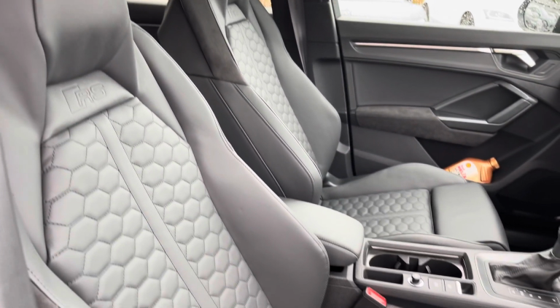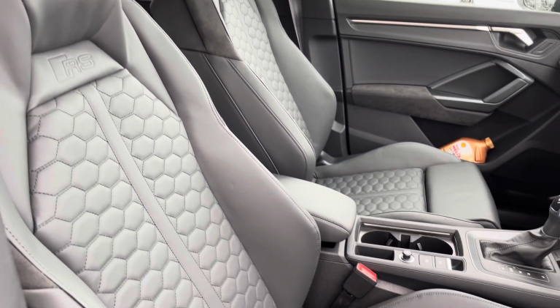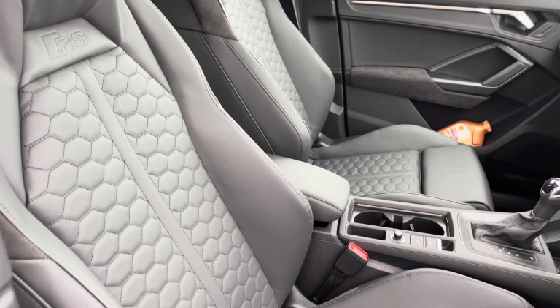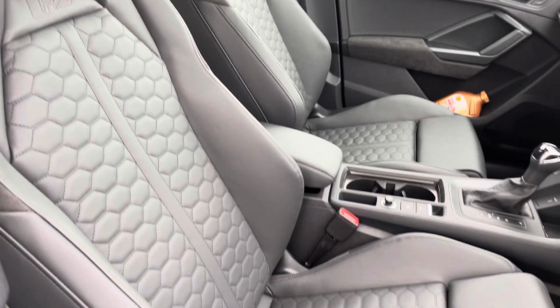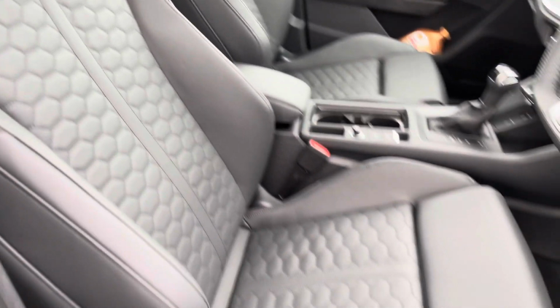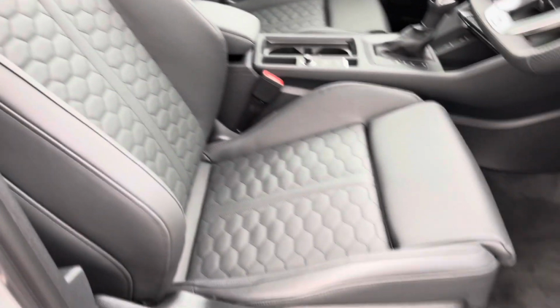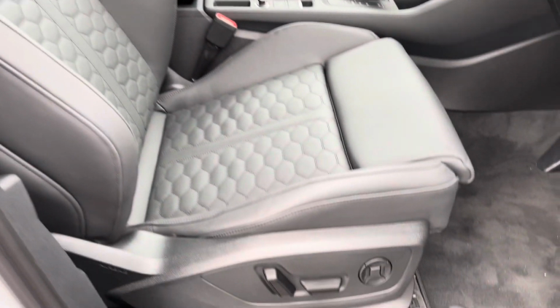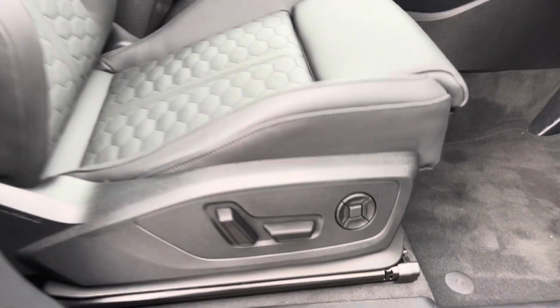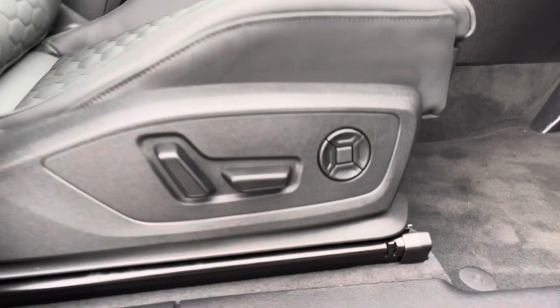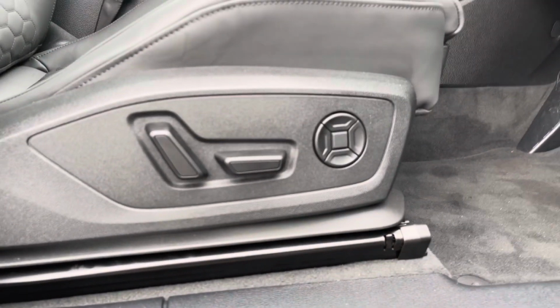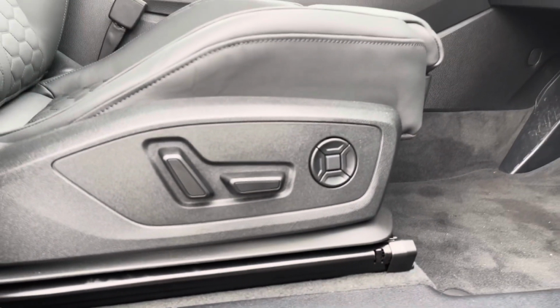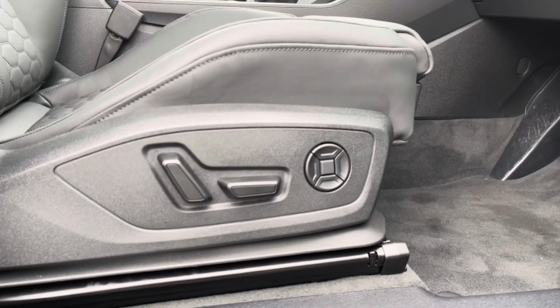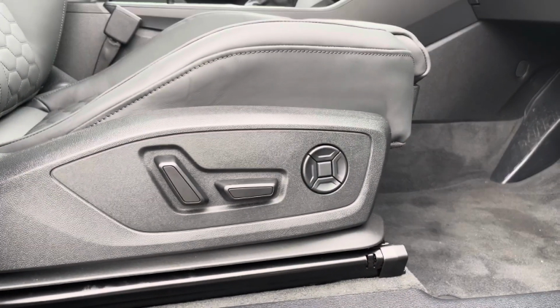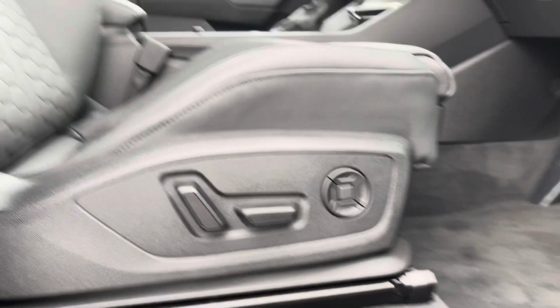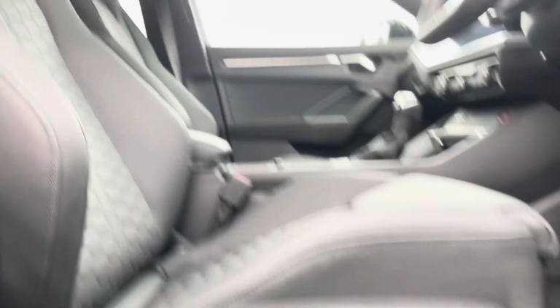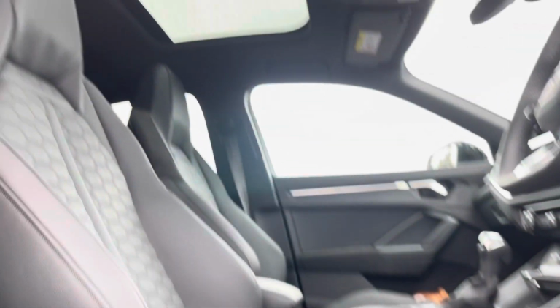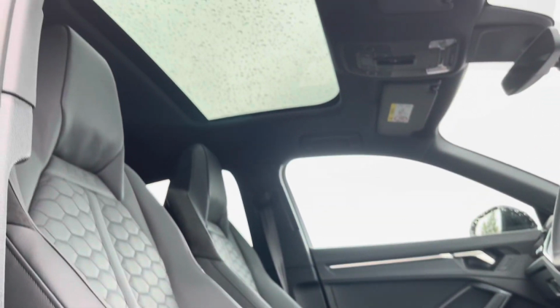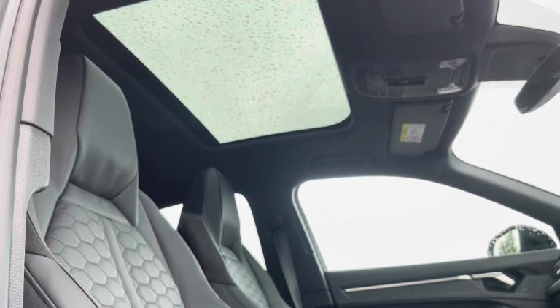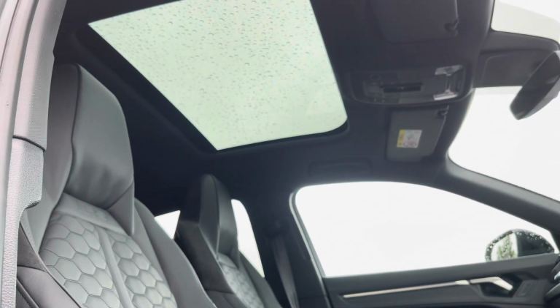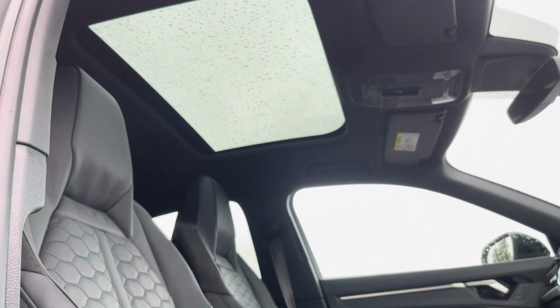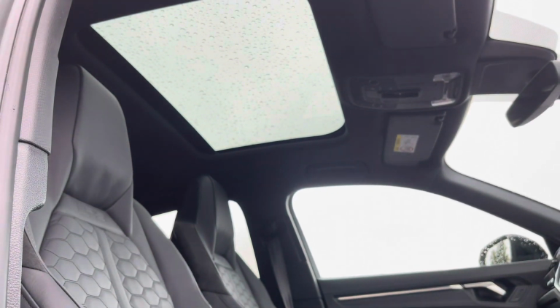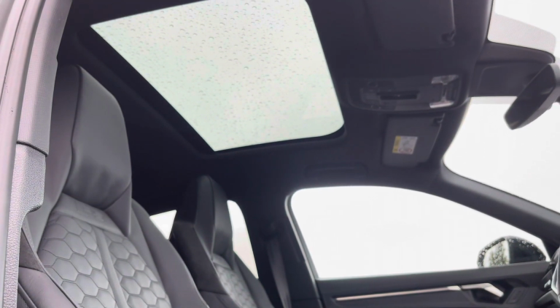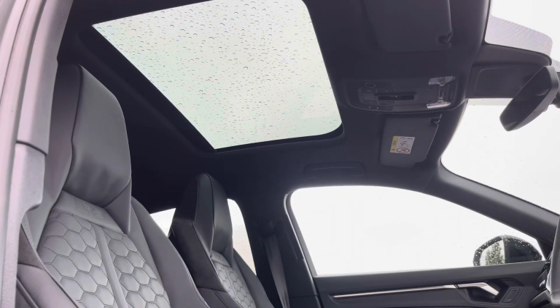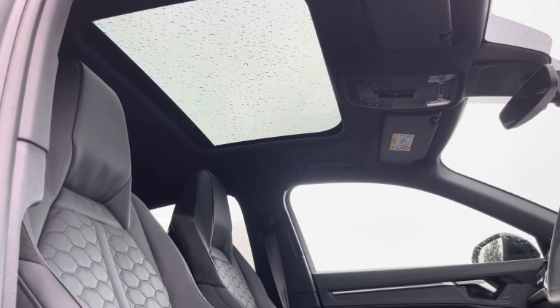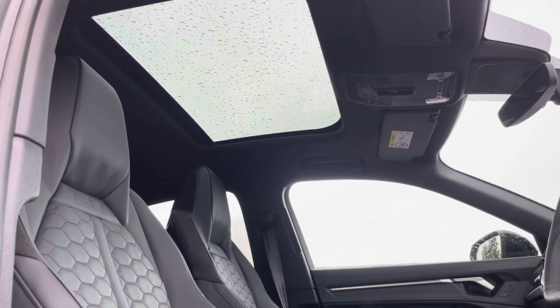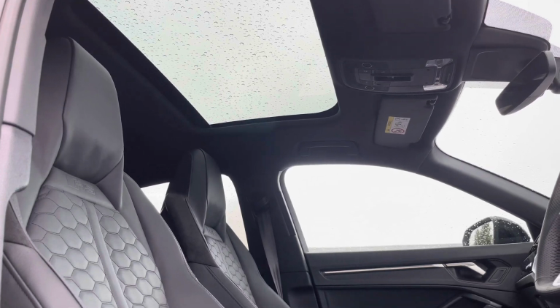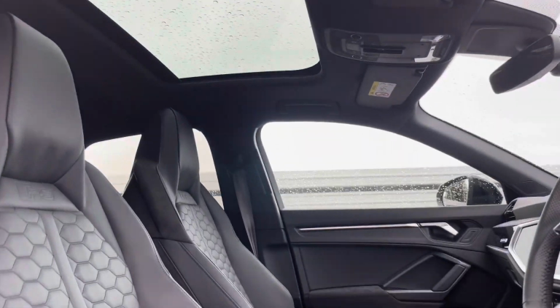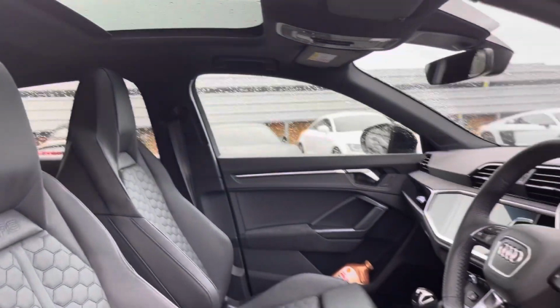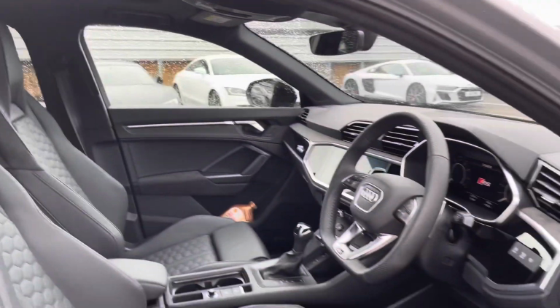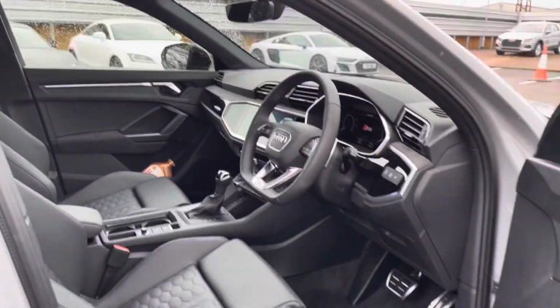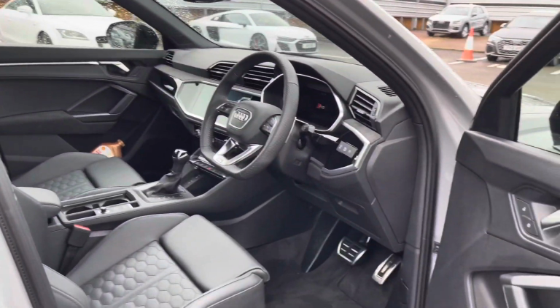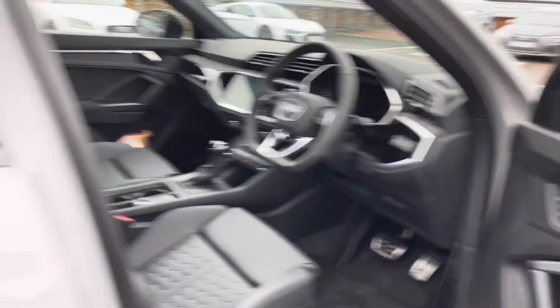The comfortable armrest in the centre with the two cupholders and storage underneath, and the electronically adjustable front seats with the four-way lumbar support, and the gorgeous panoramic glass sunroof which brings lots of light into the front of this interior.